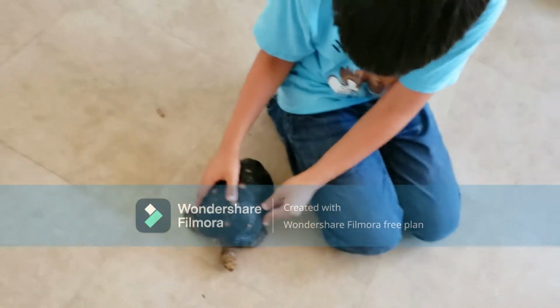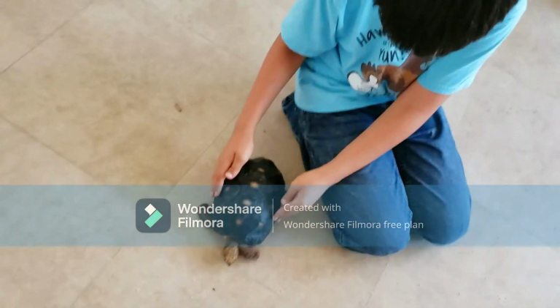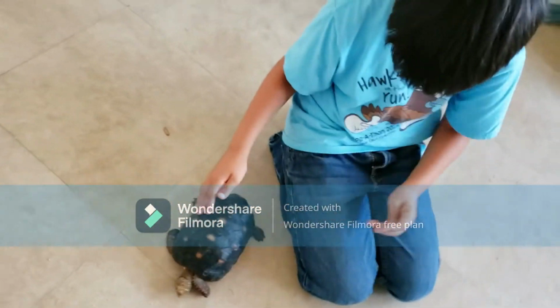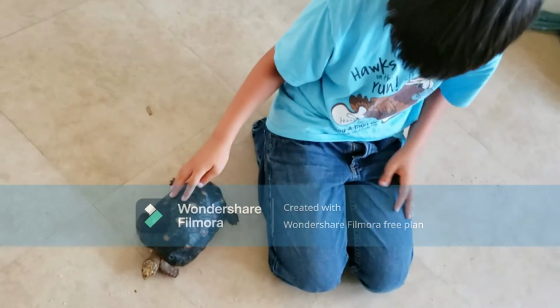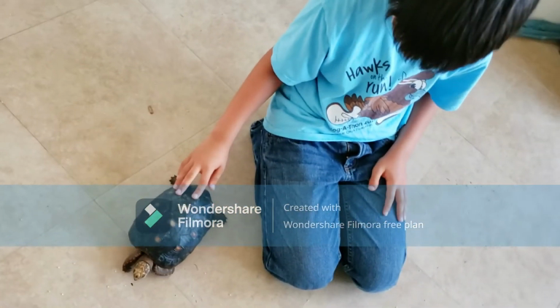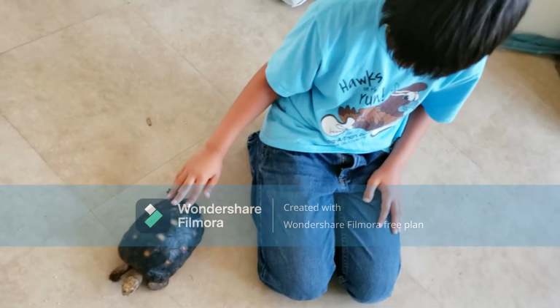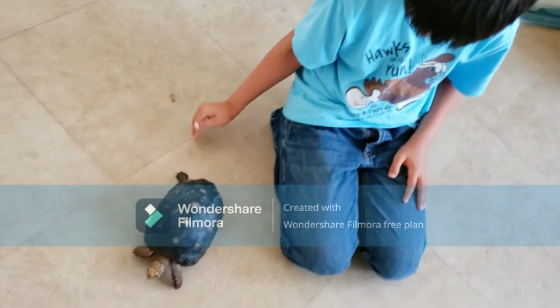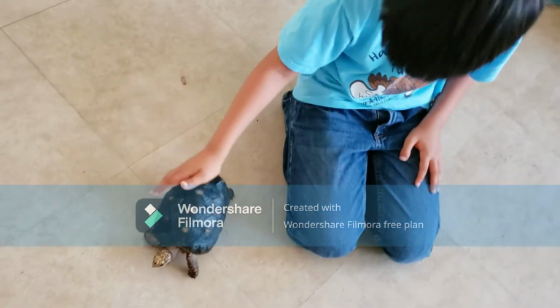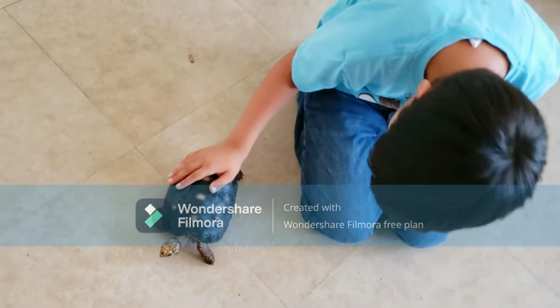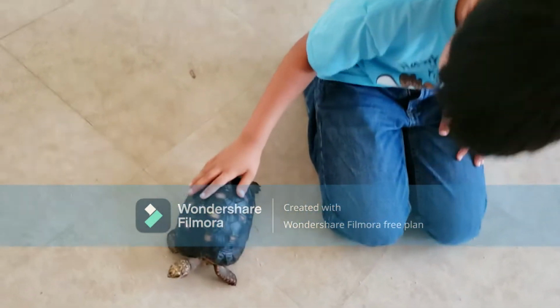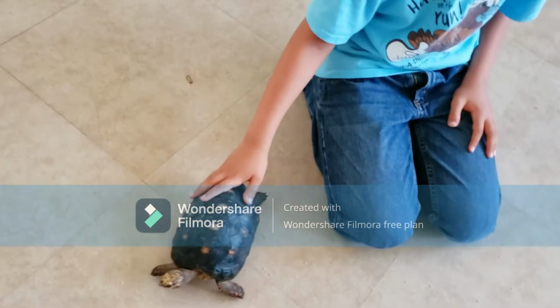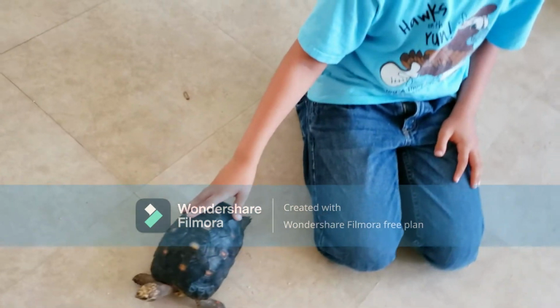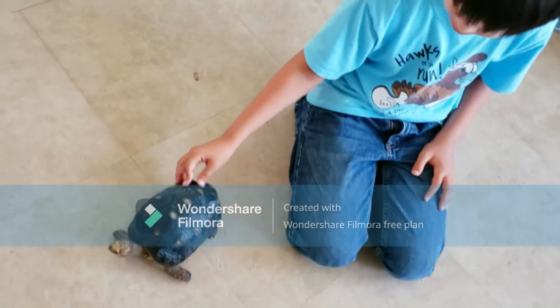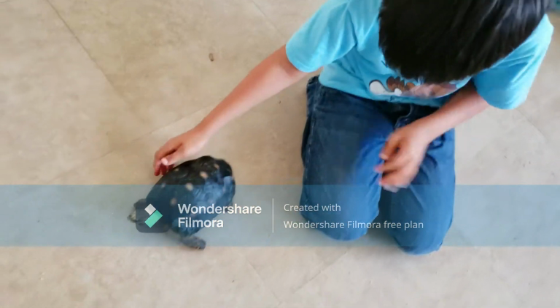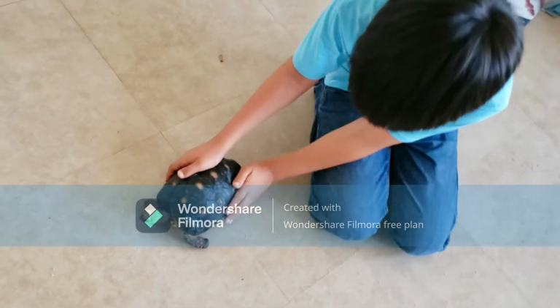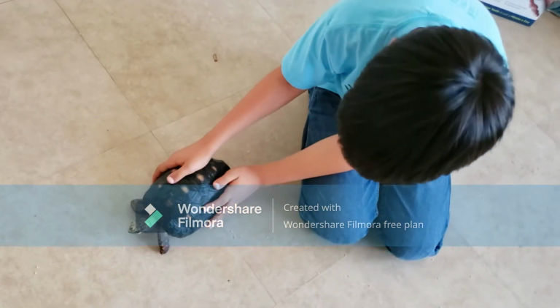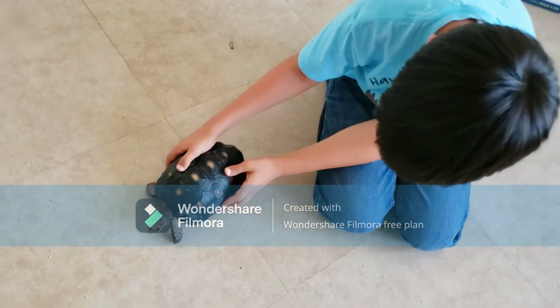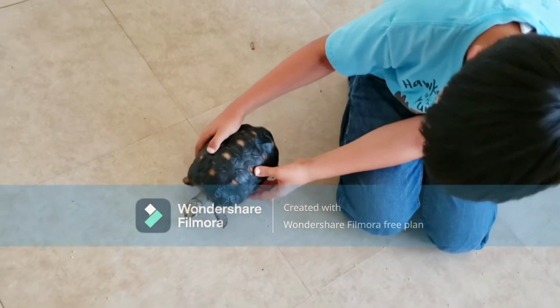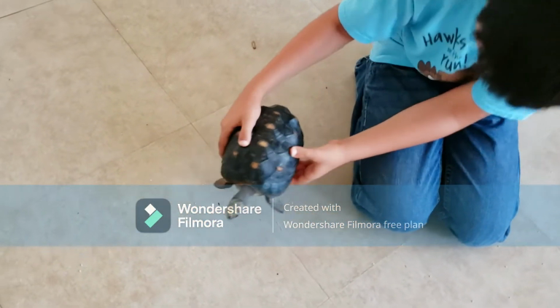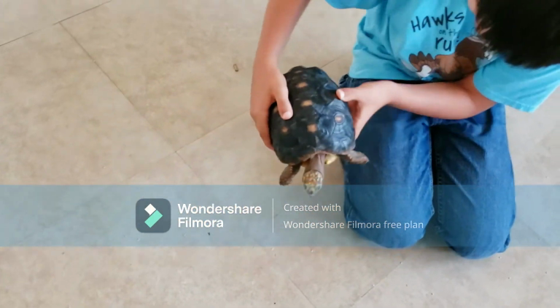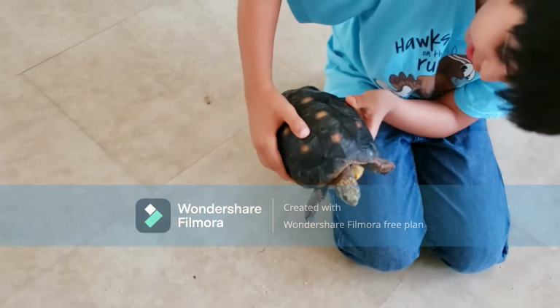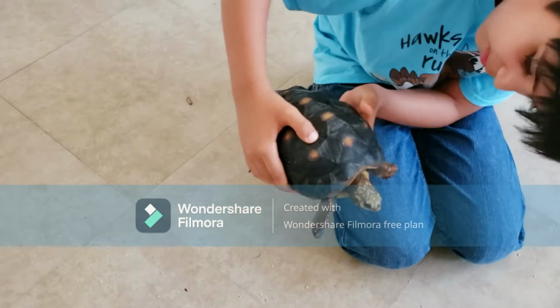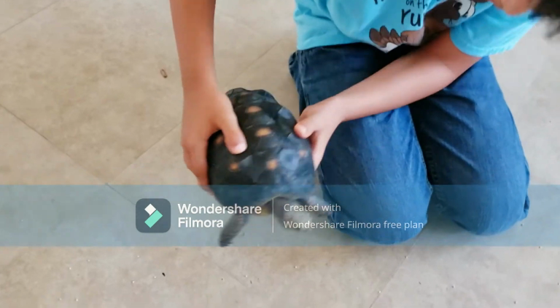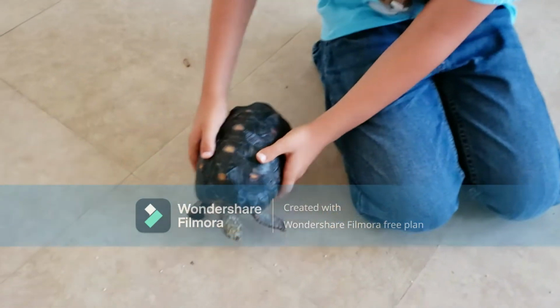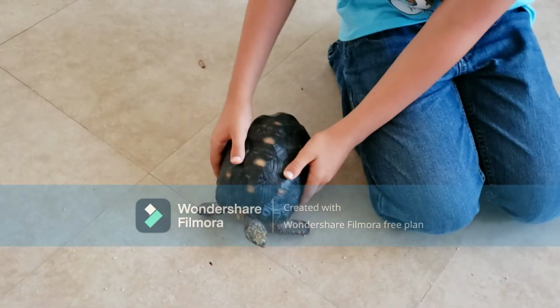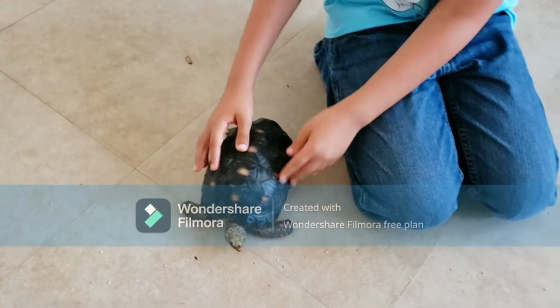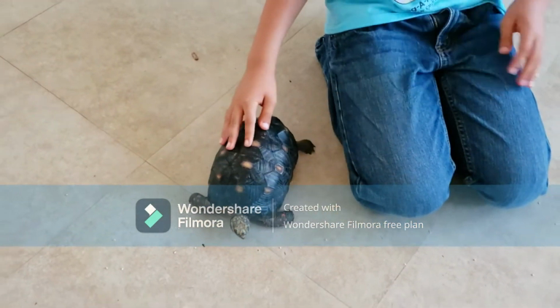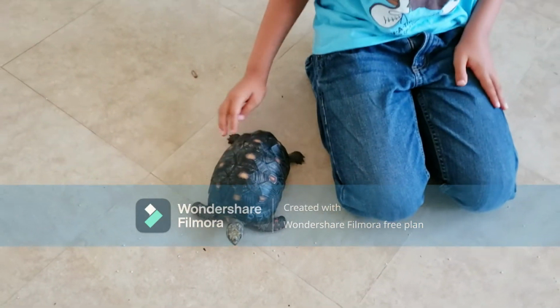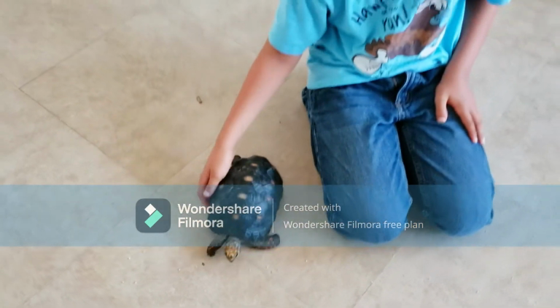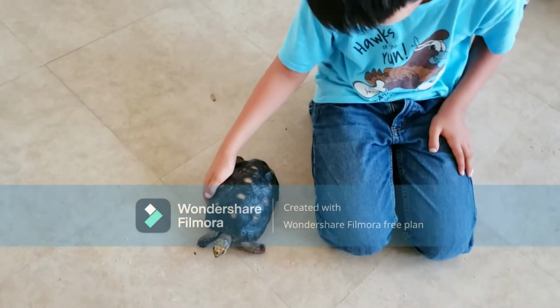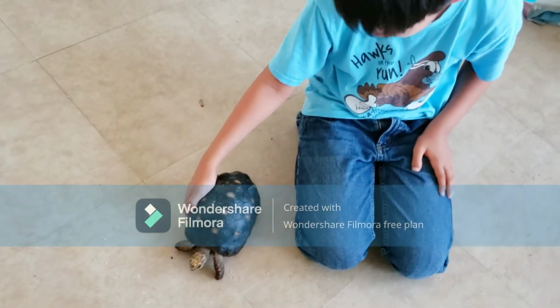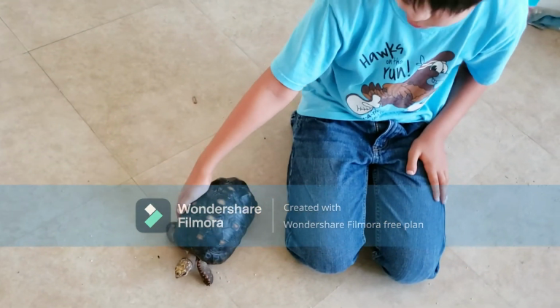Some turtles have pyramiding, which means their shell is too close to the light. Luckily she doesn't have it — it might look like she has it in the video but she doesn't.